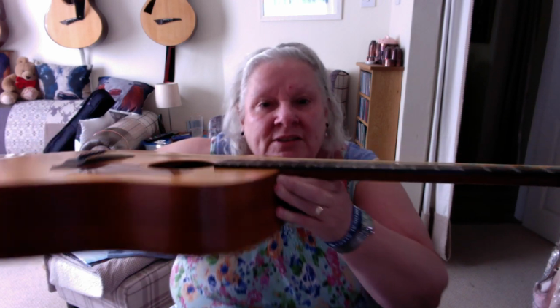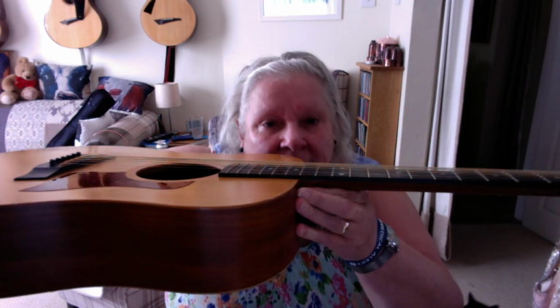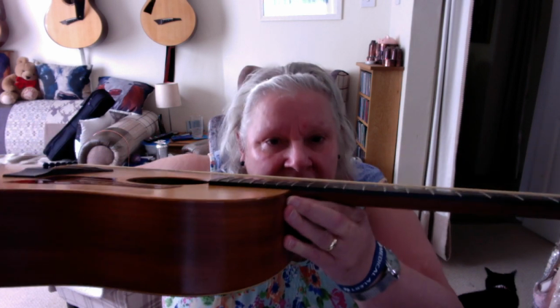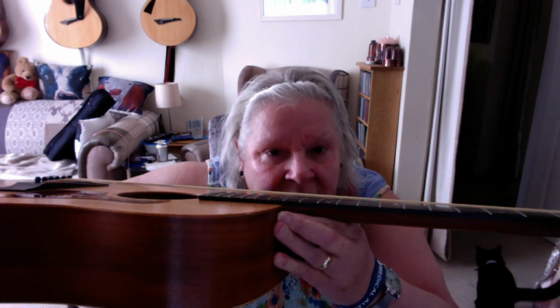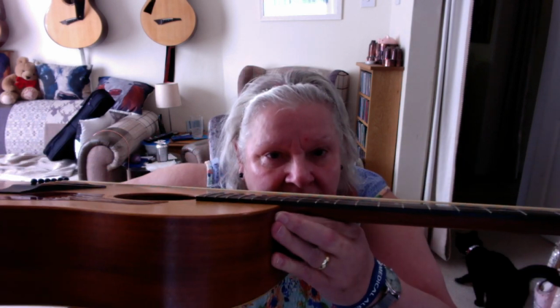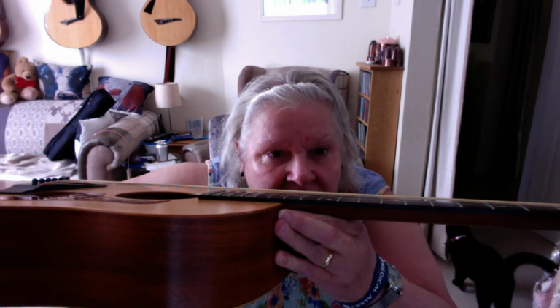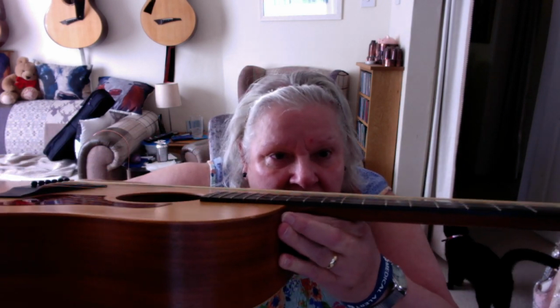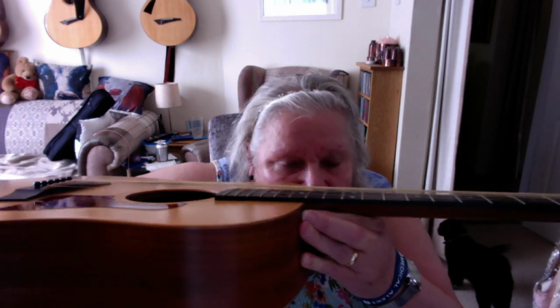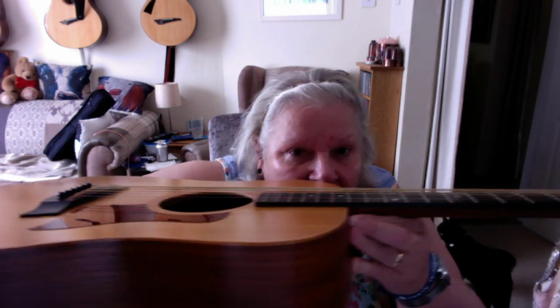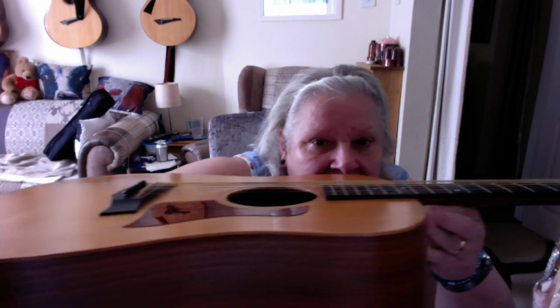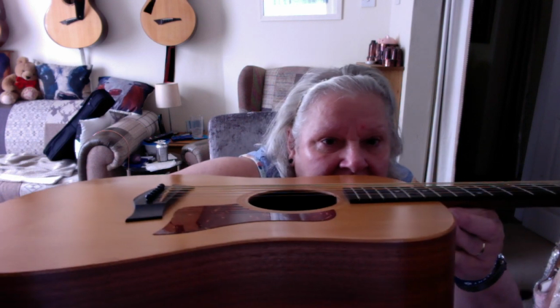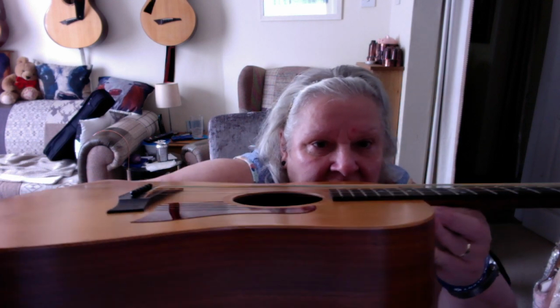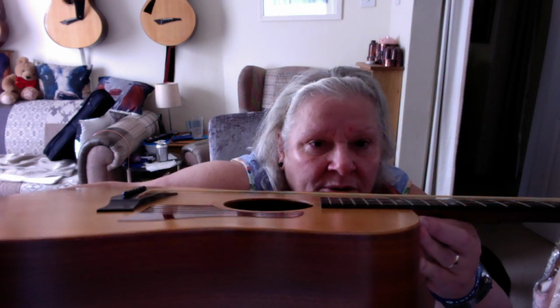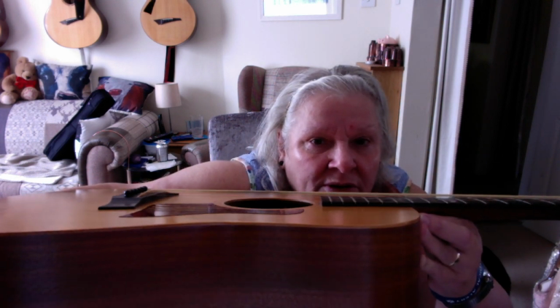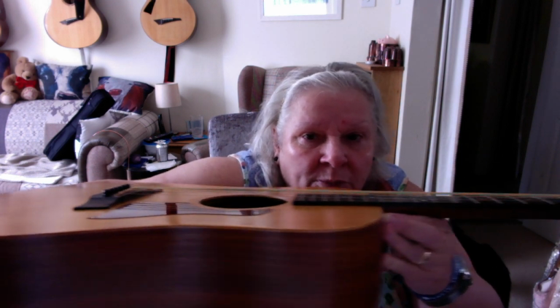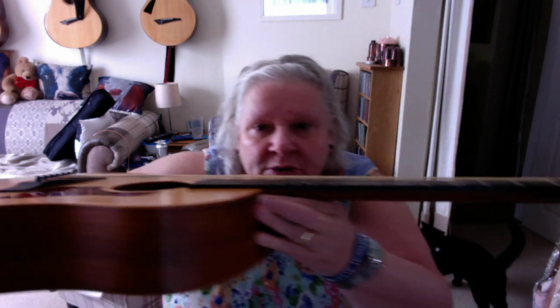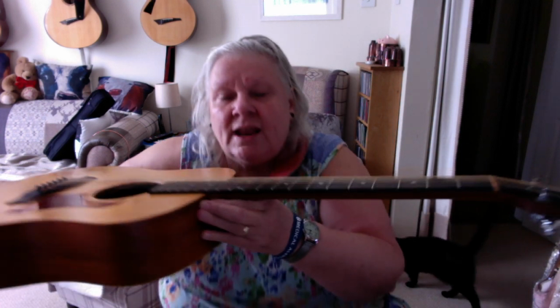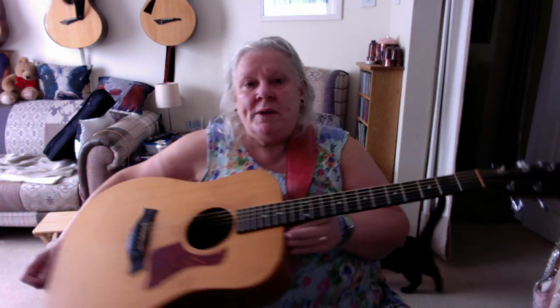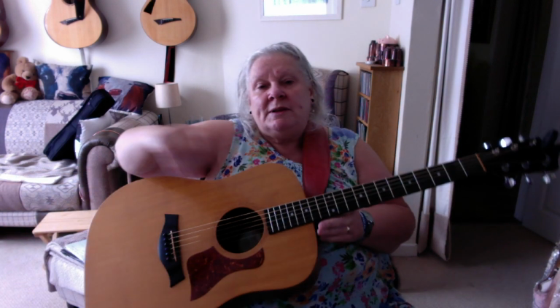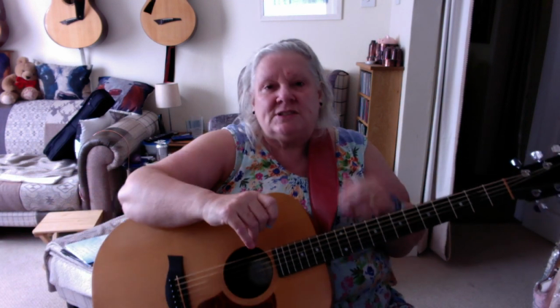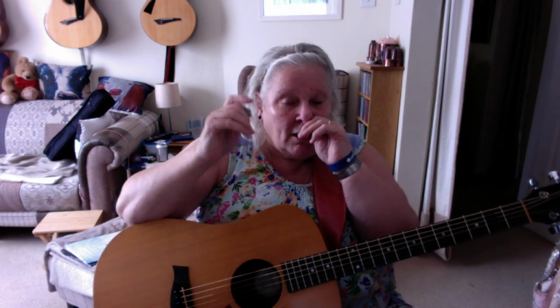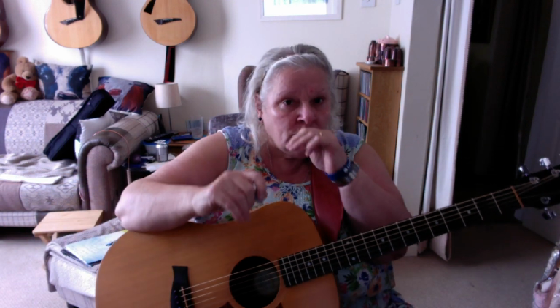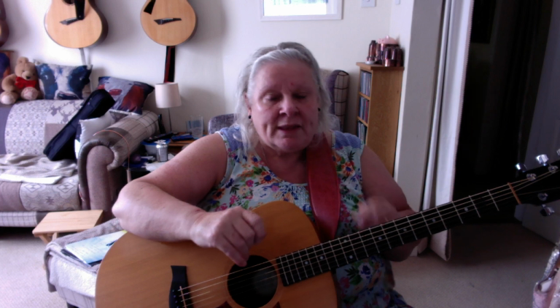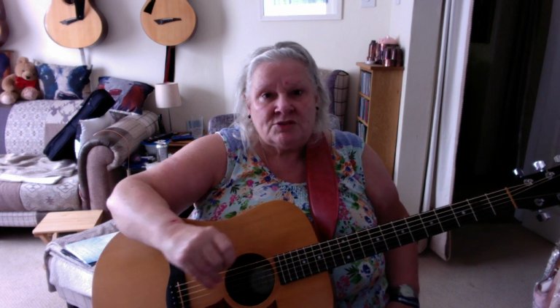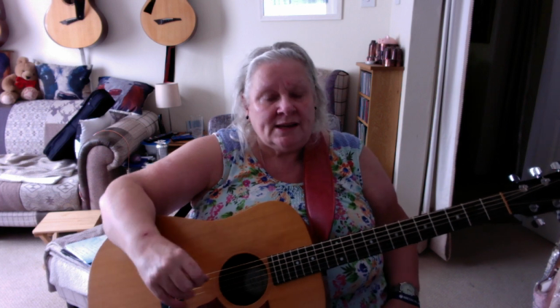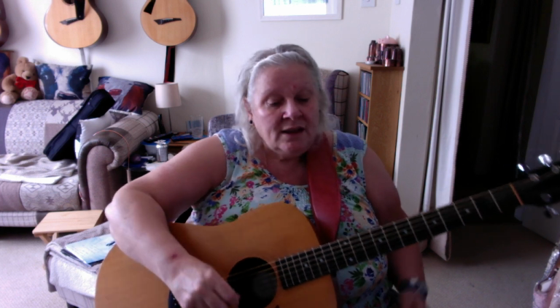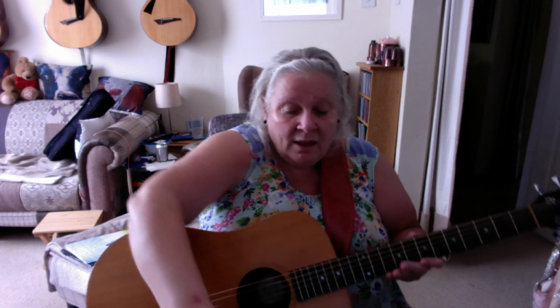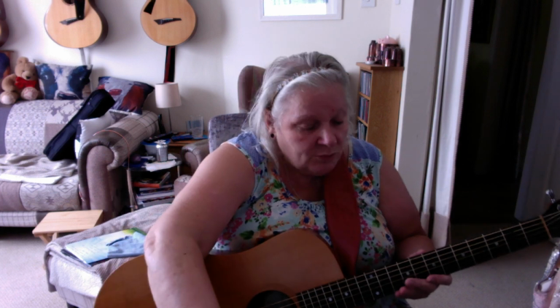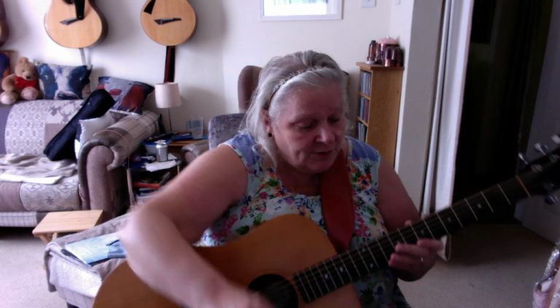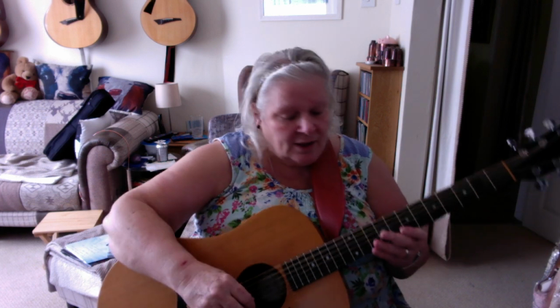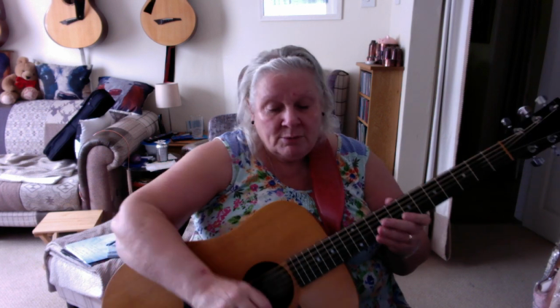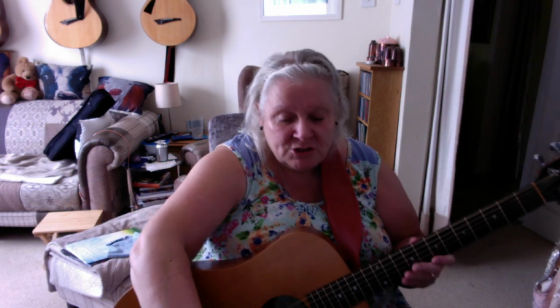I don't know how well you can see, but it's really straight and there are absolutely no problems with neck warping. It's been hung on the wall for about the last three years, and I want to give you a couple of demonstrations.